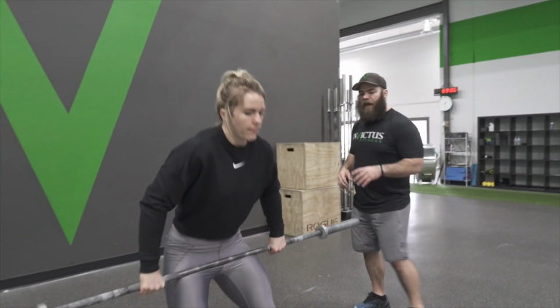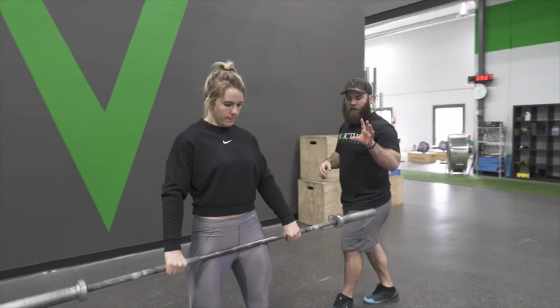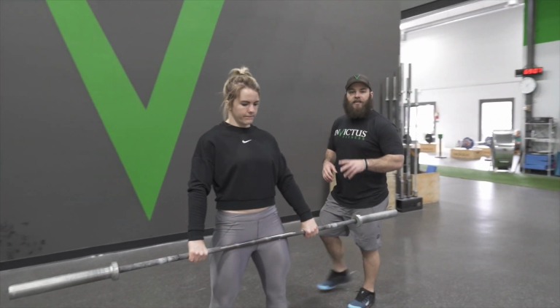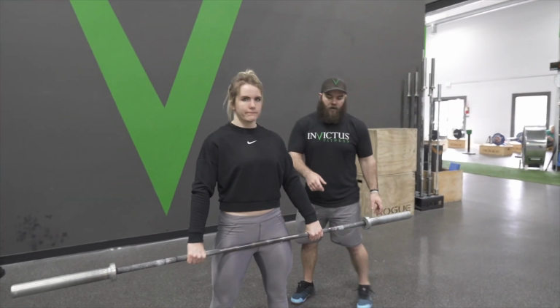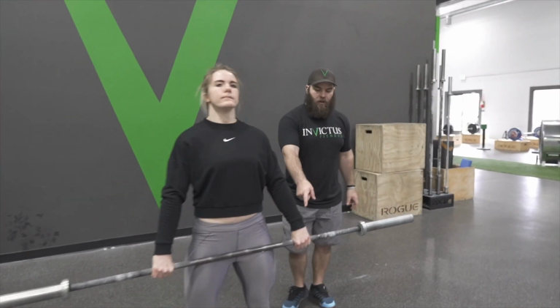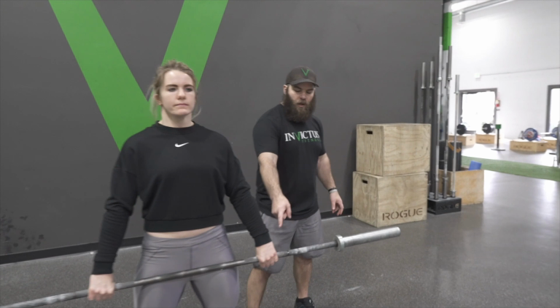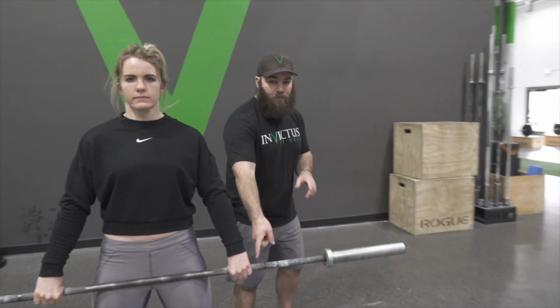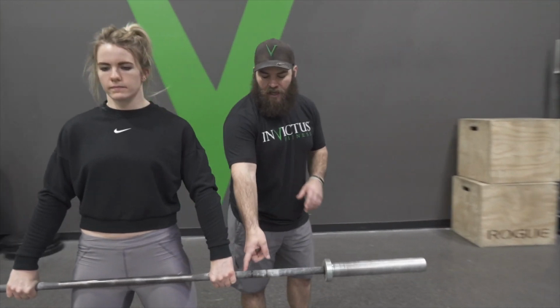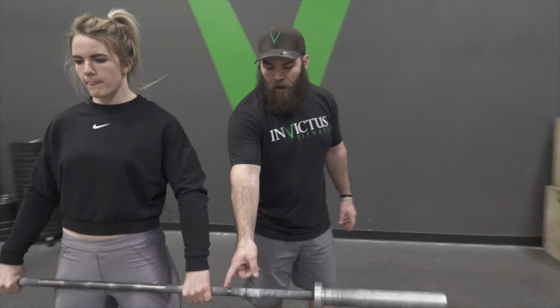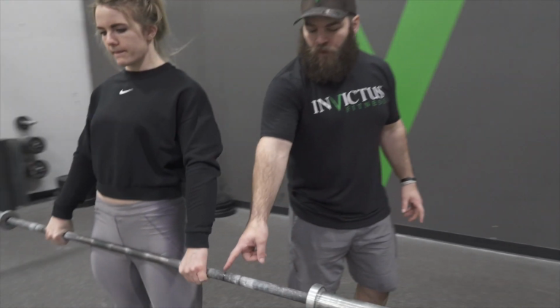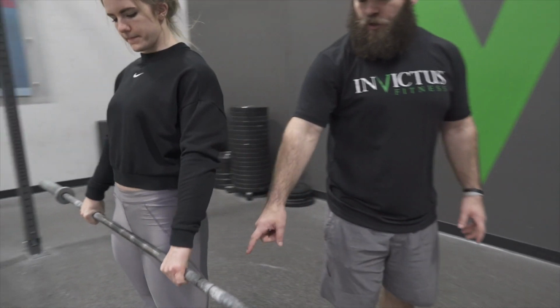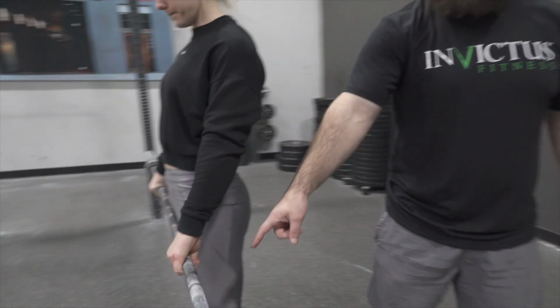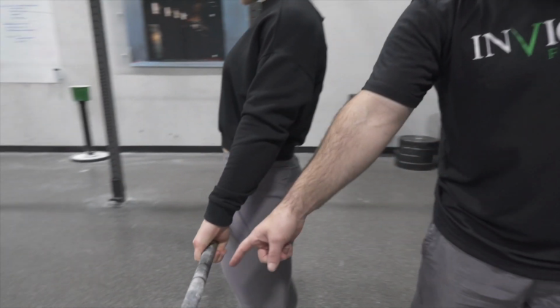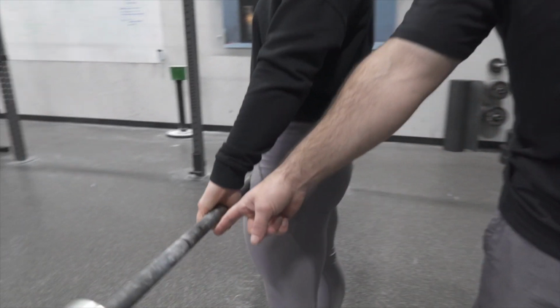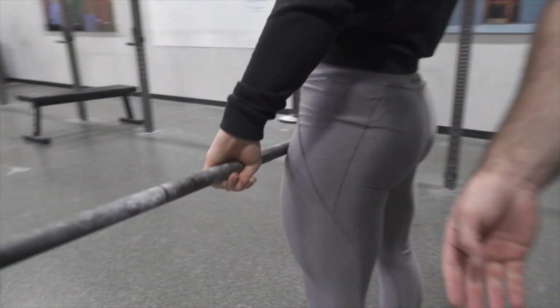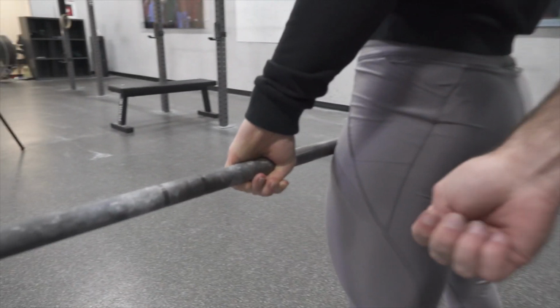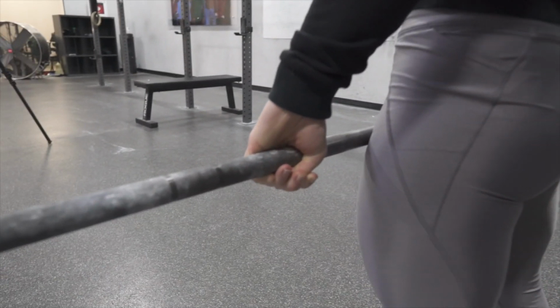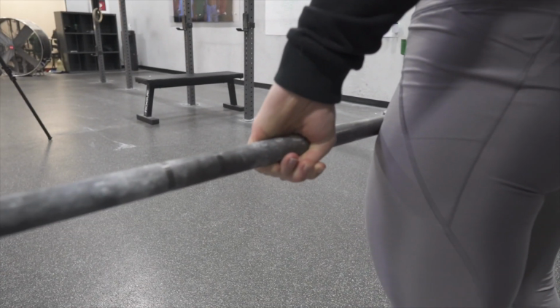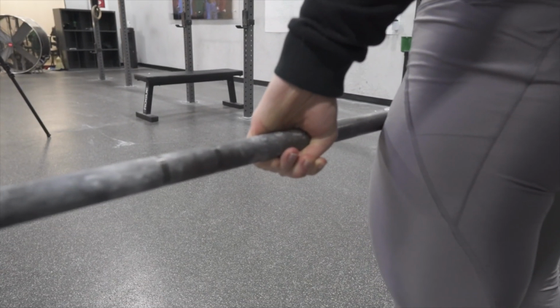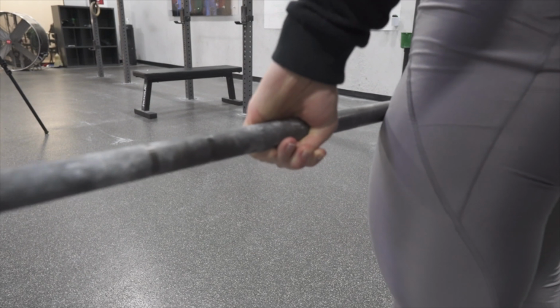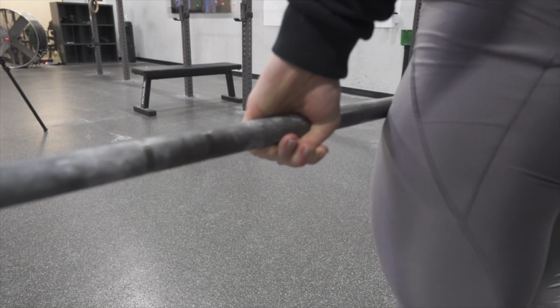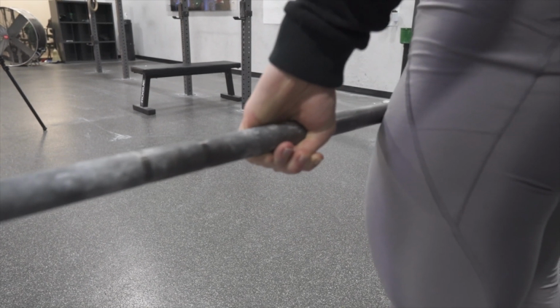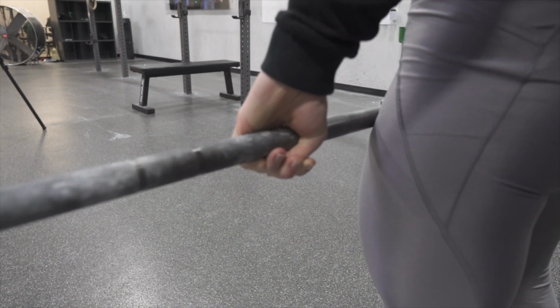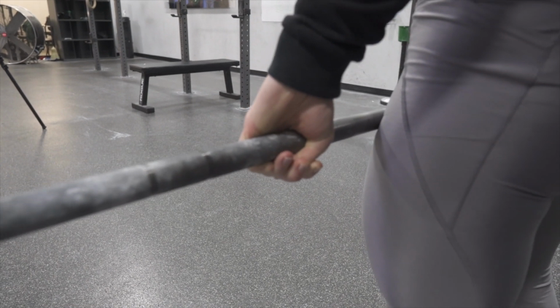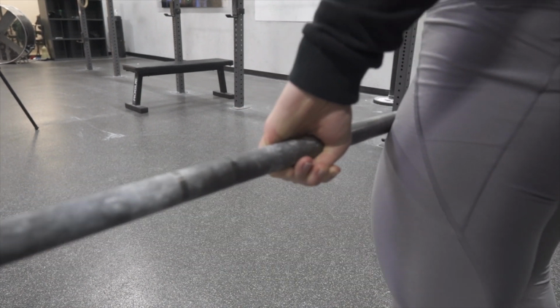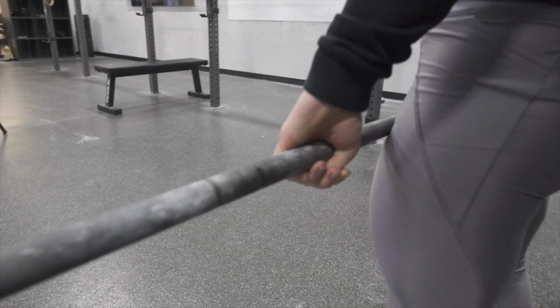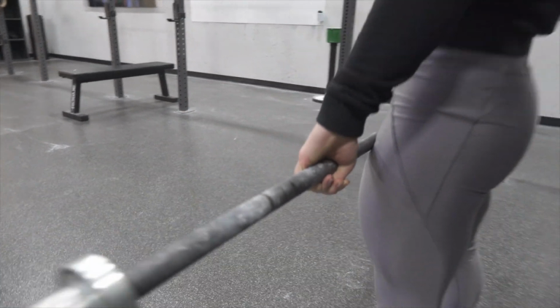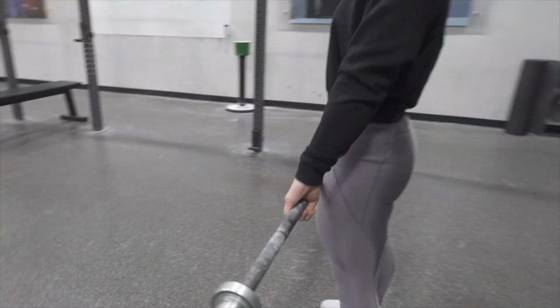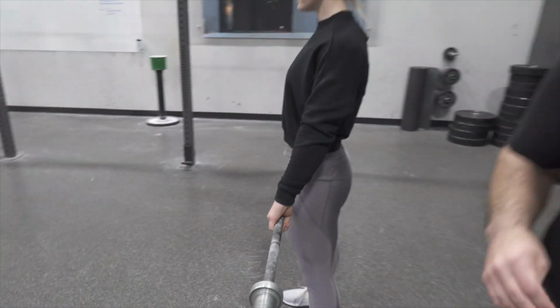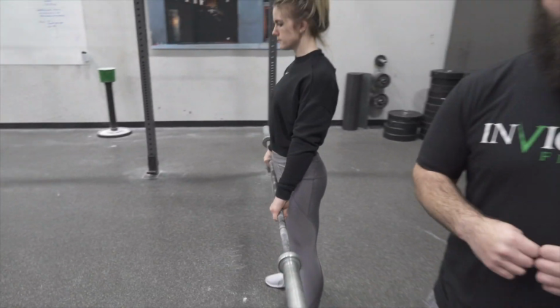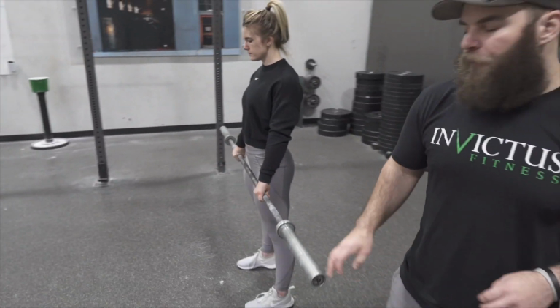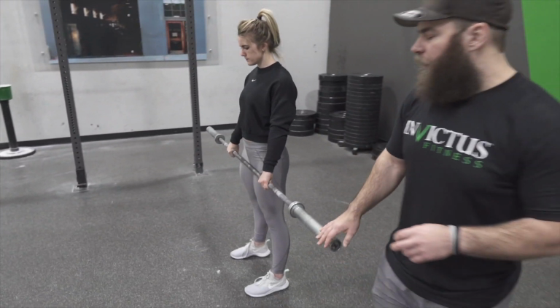The next thing with grip is she's utilizing a hook grip. Her thumb is gripping the bar and her fingers are closing over her thumb. That's step one in gripping the bar for the clean.